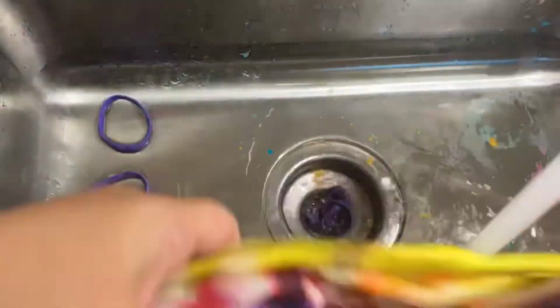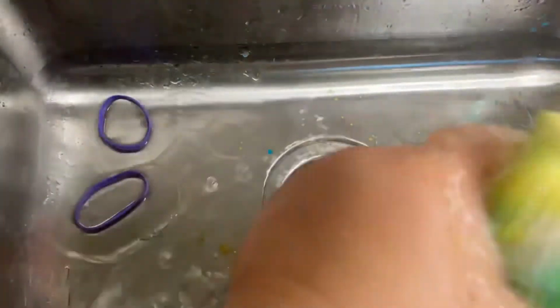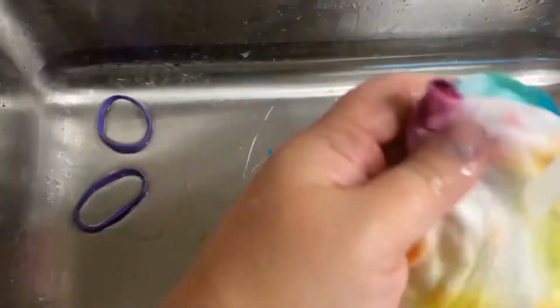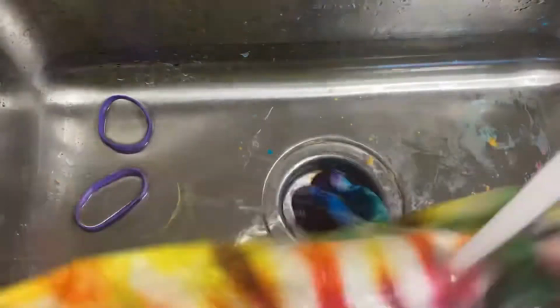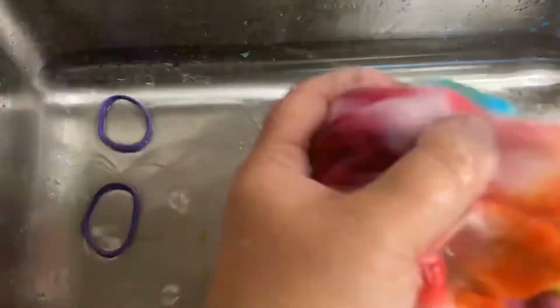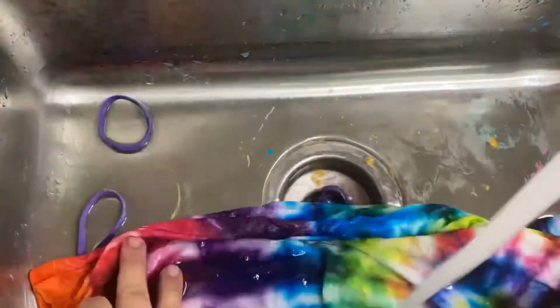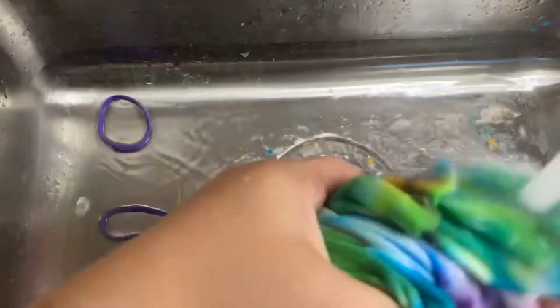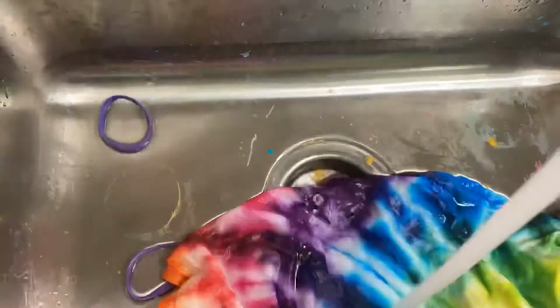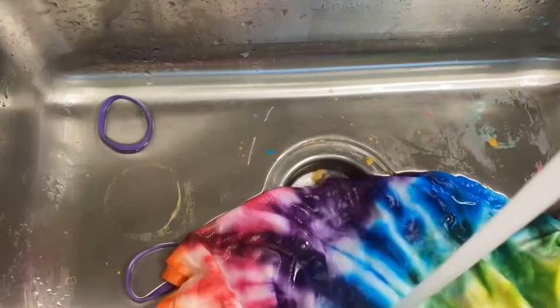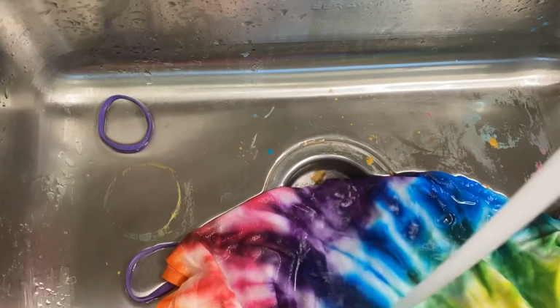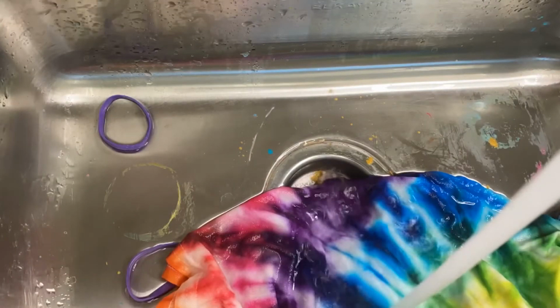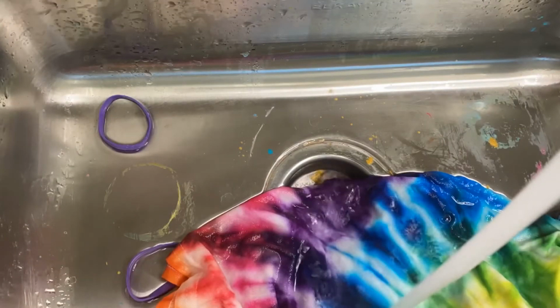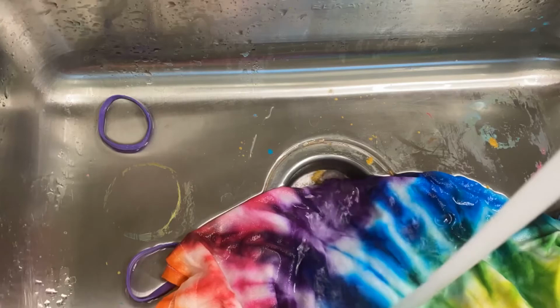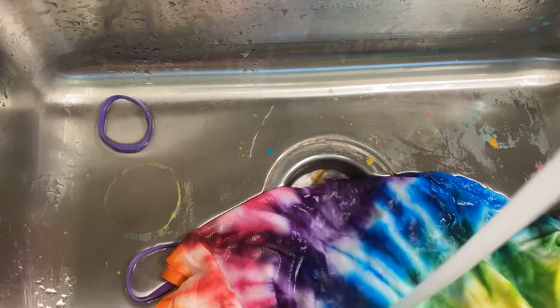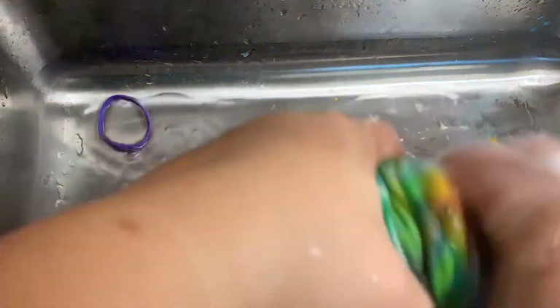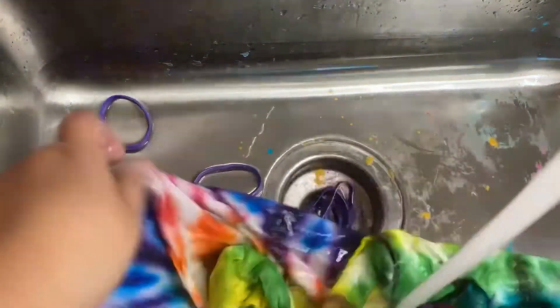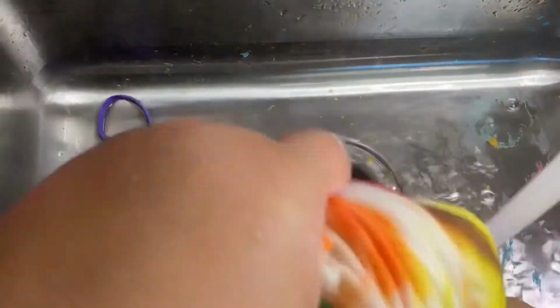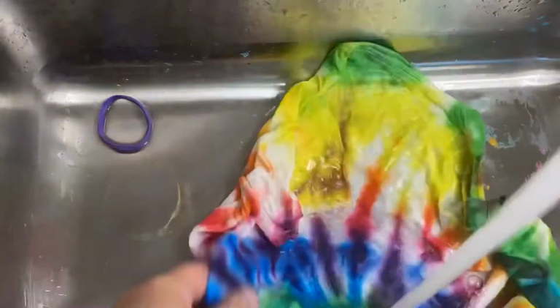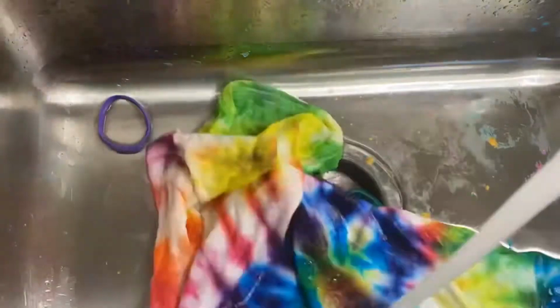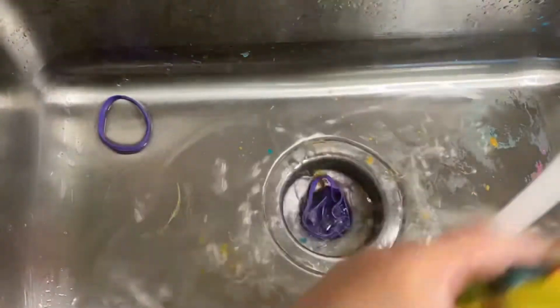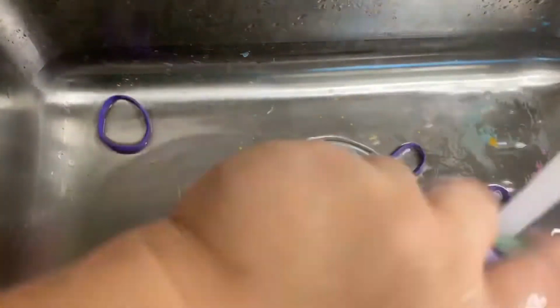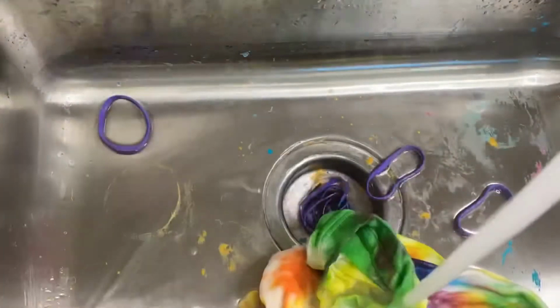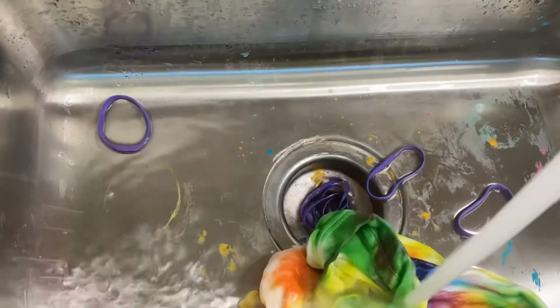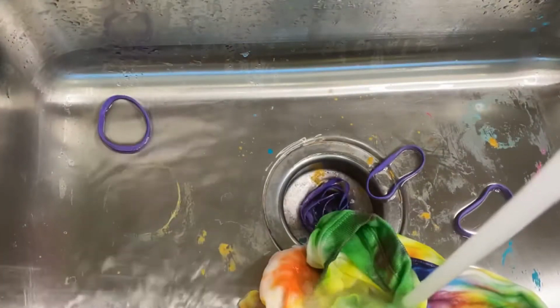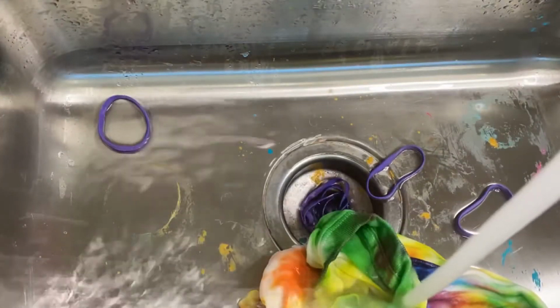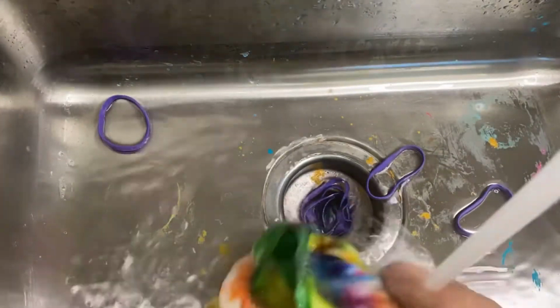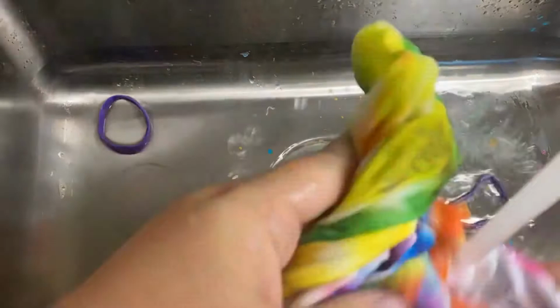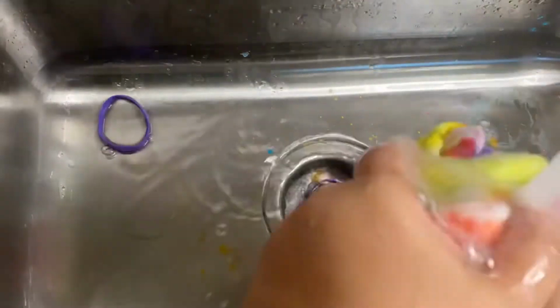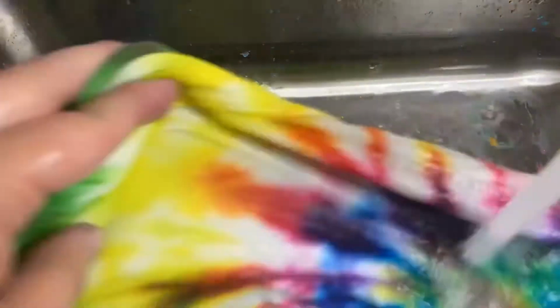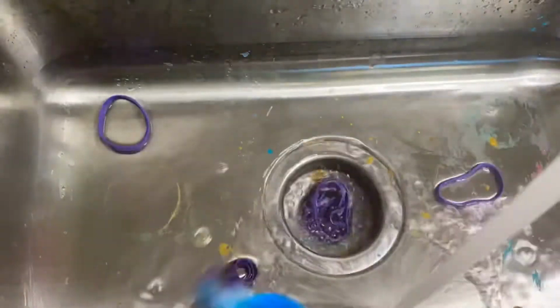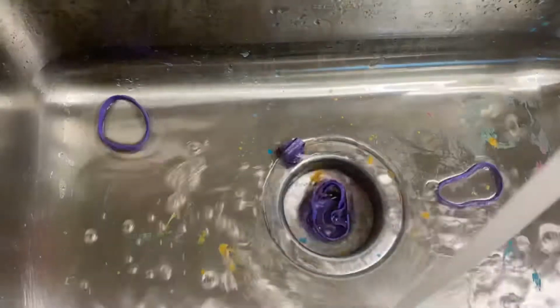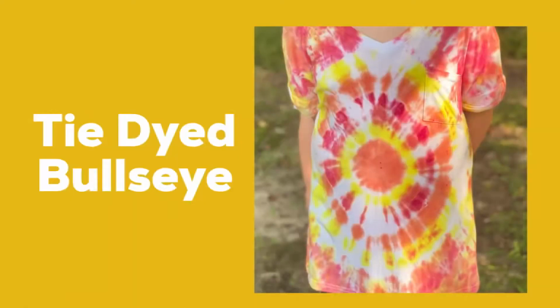Now you see me rinsing it and it turned out beautiful. You're going to rinse it until it's clear, but you really want to wait at least 8 to 24 hours before you rinse it. This will make the color nice and rich and dark.